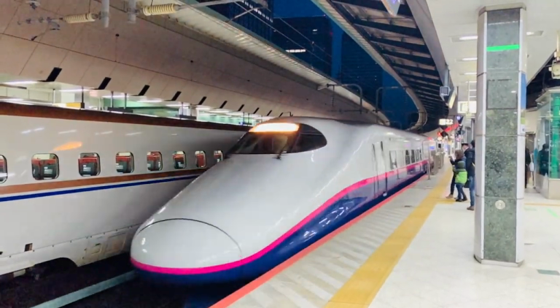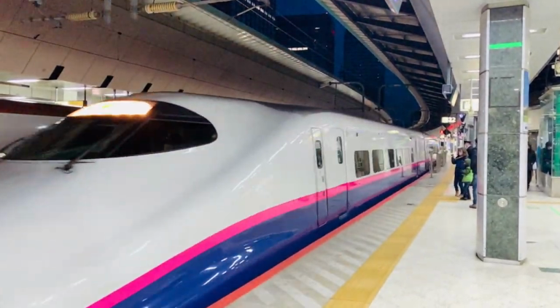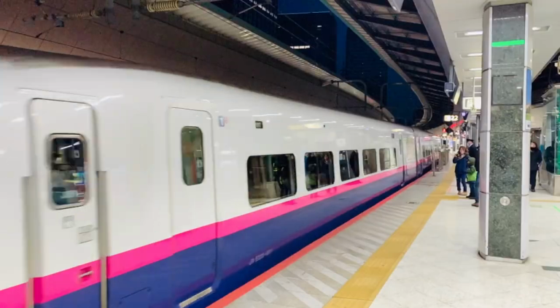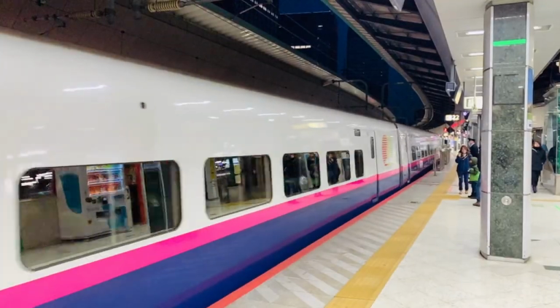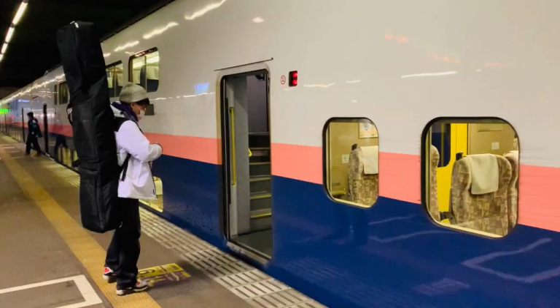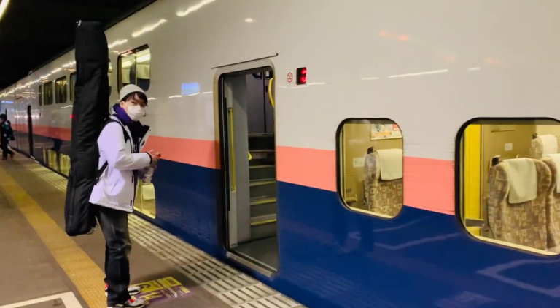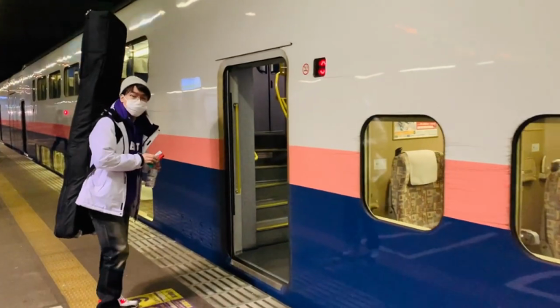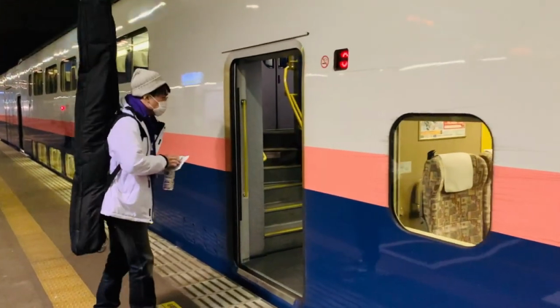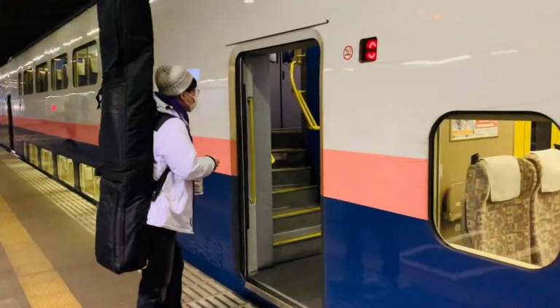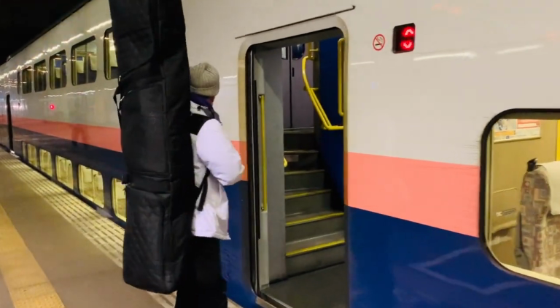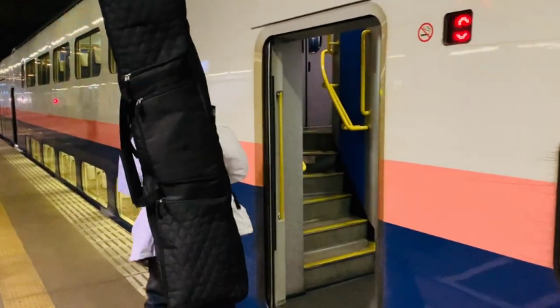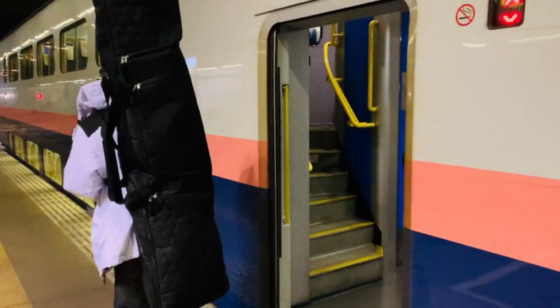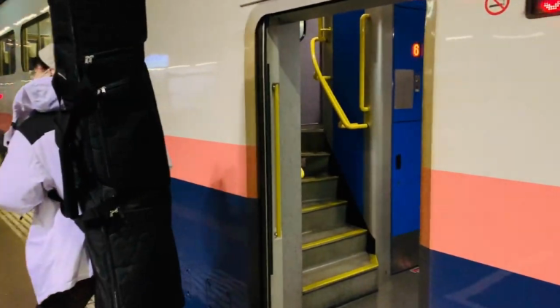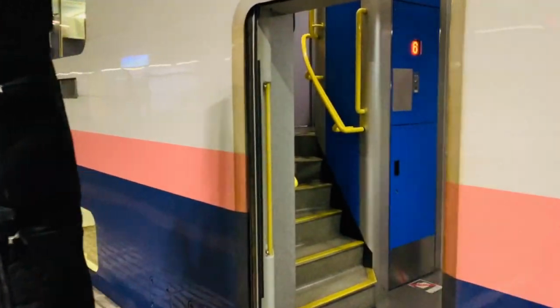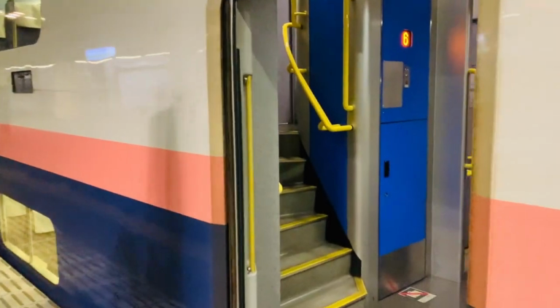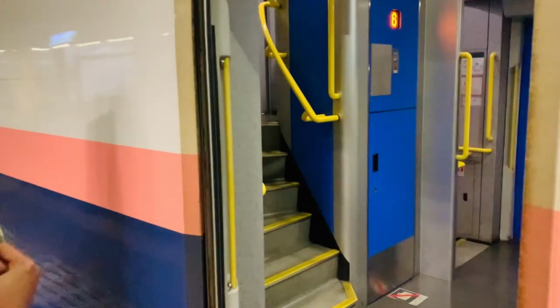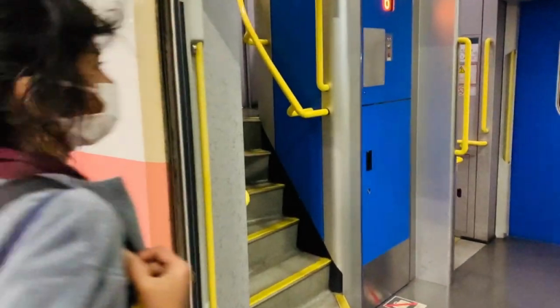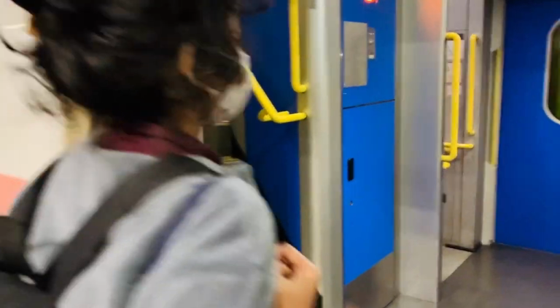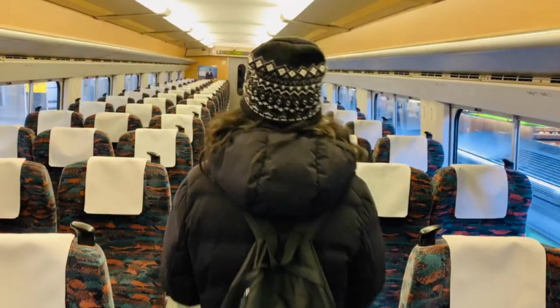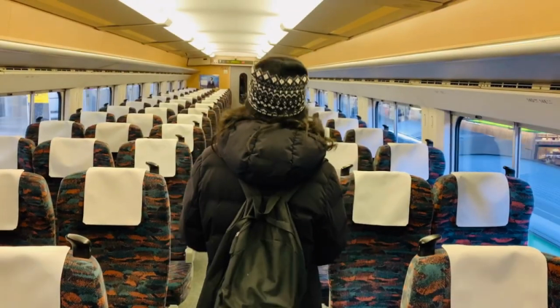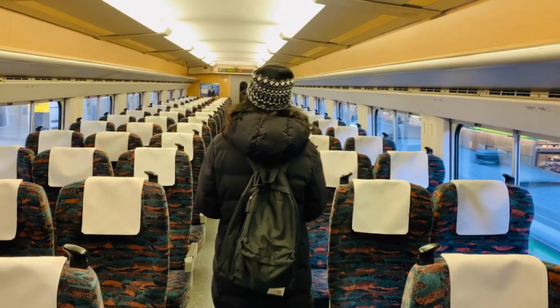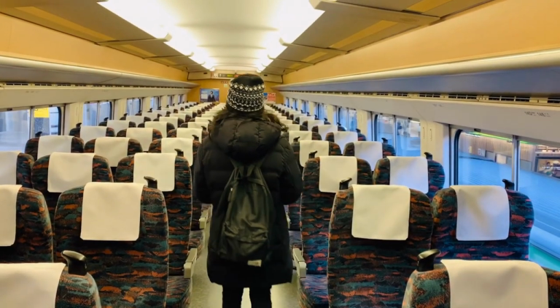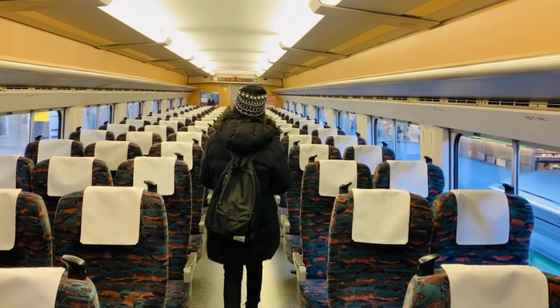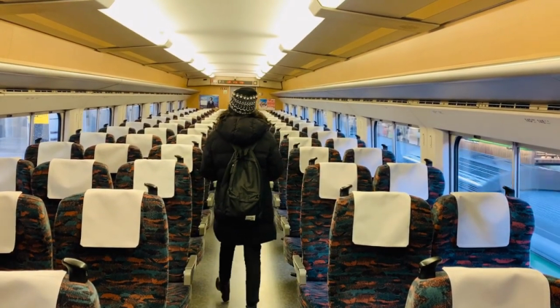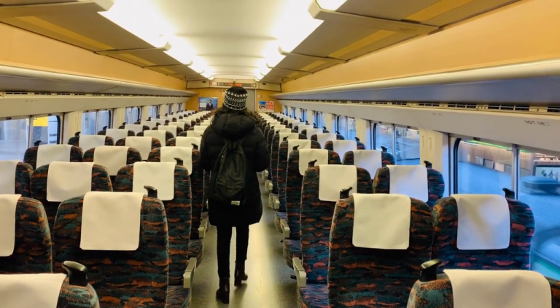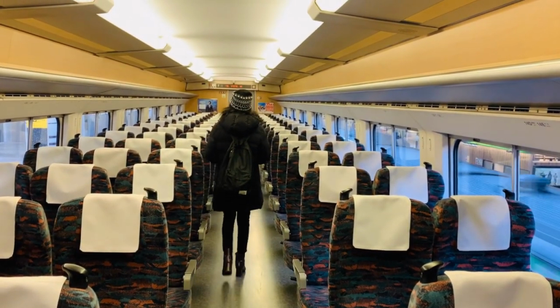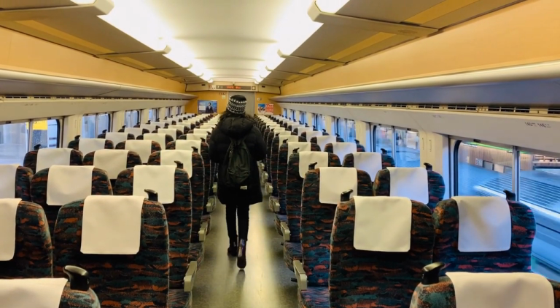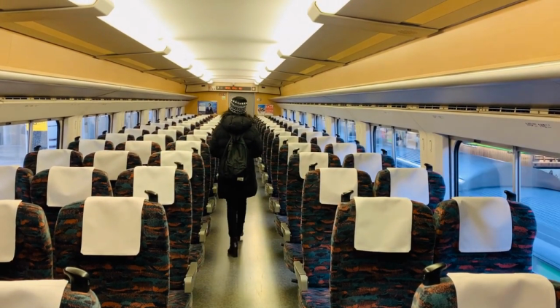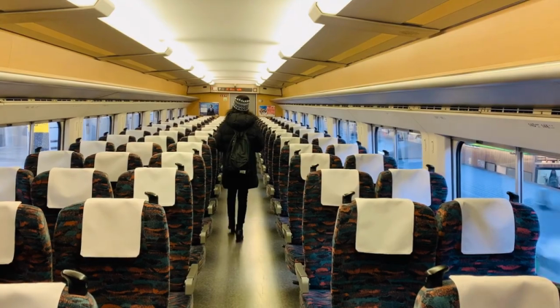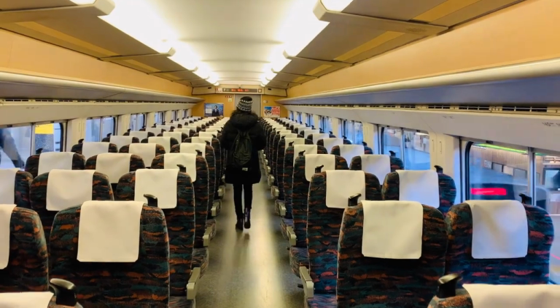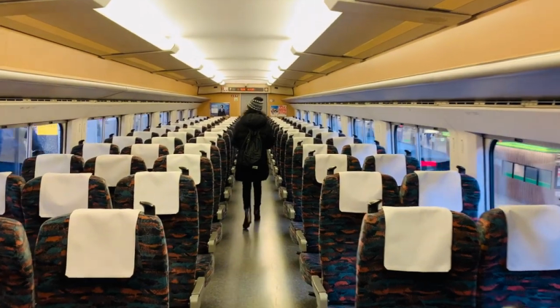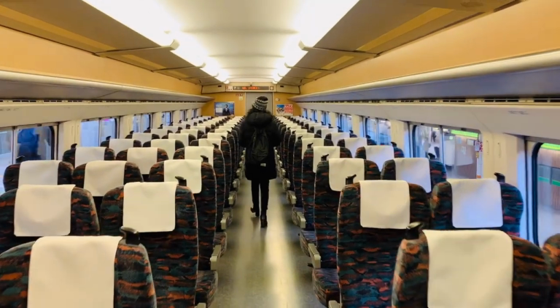Unsurprisingly, riding a bullet train isn't cheap. The Shinkansen are sometimes even costlier than airways. But thanks to multiple rail passes available, which make our travel a lot more affordable.